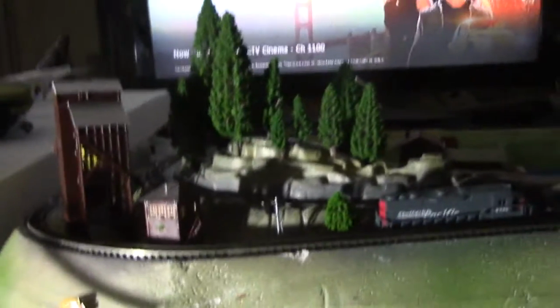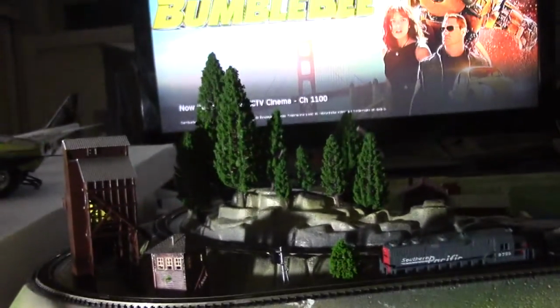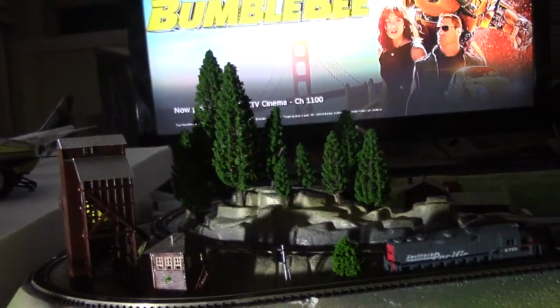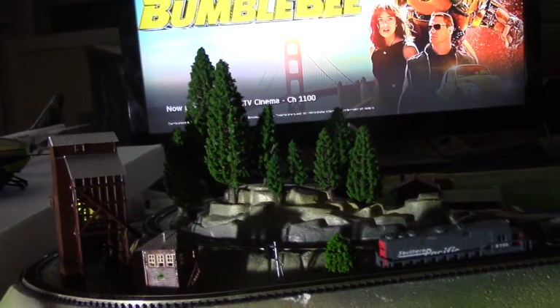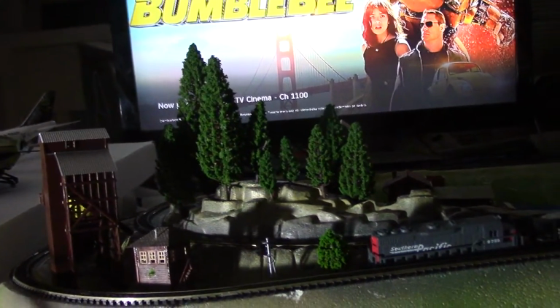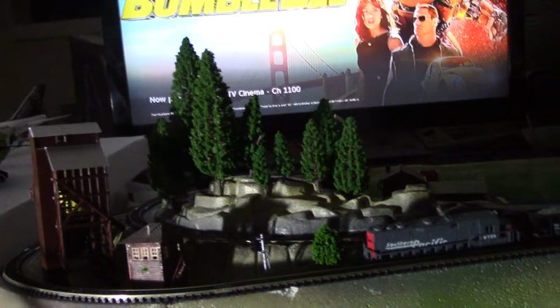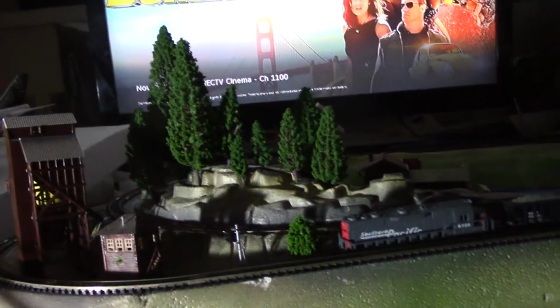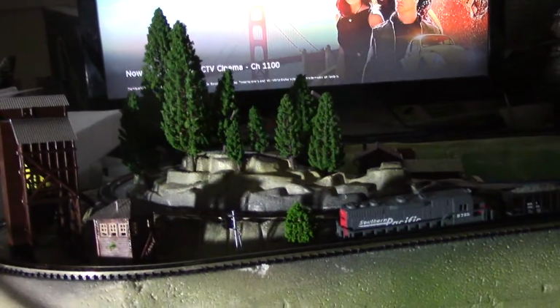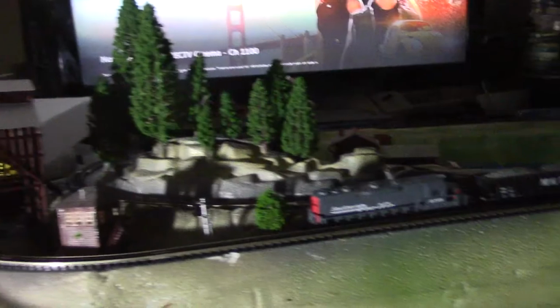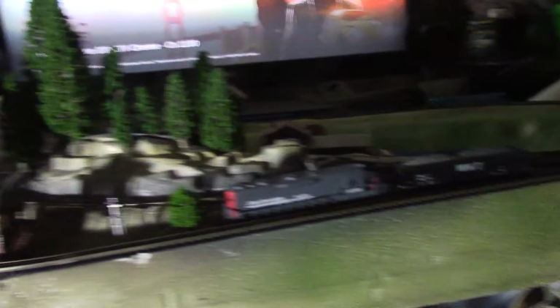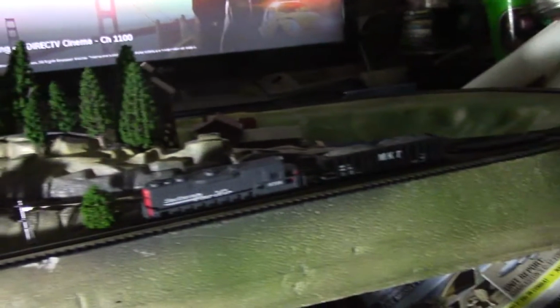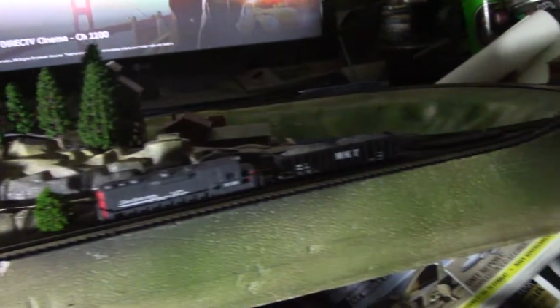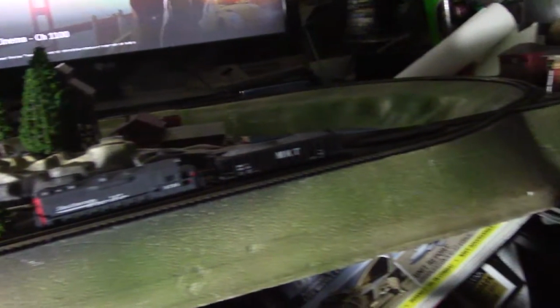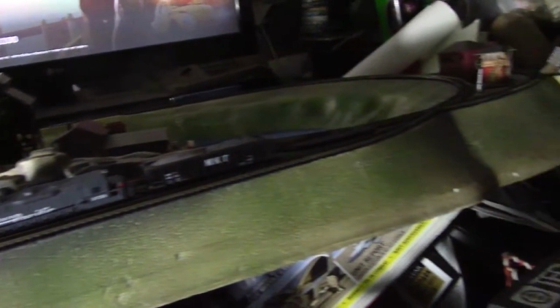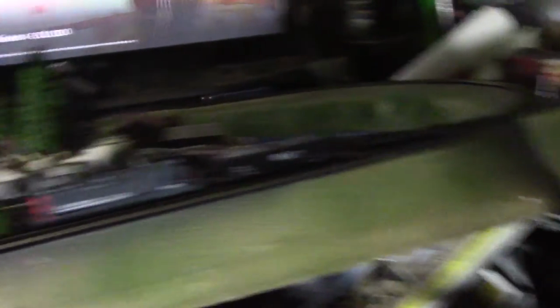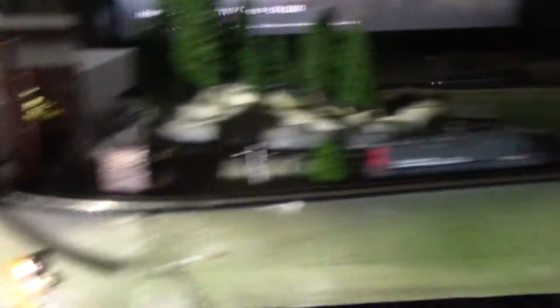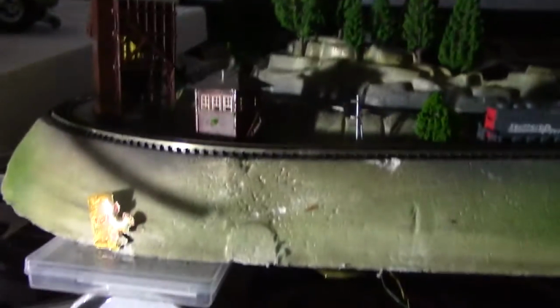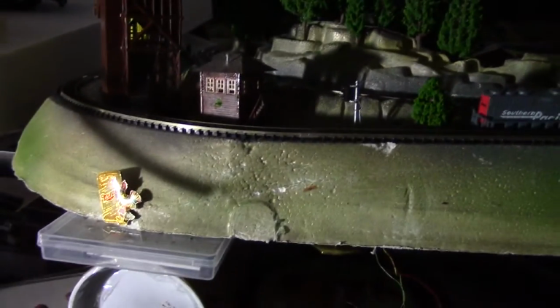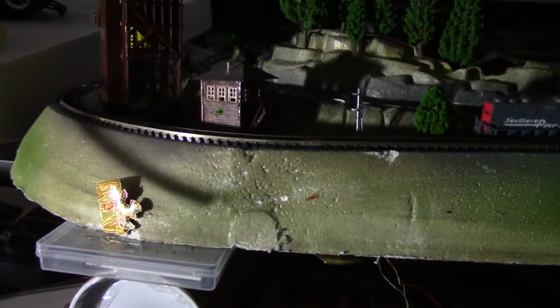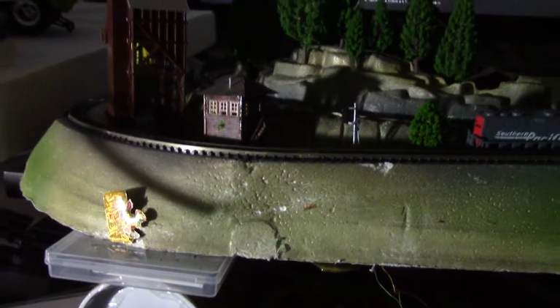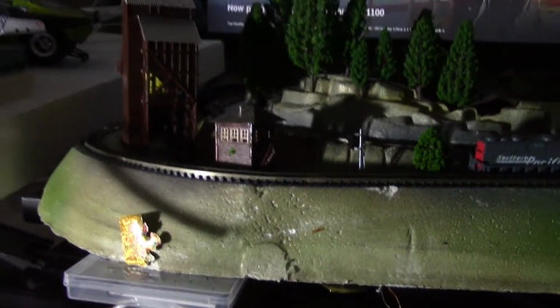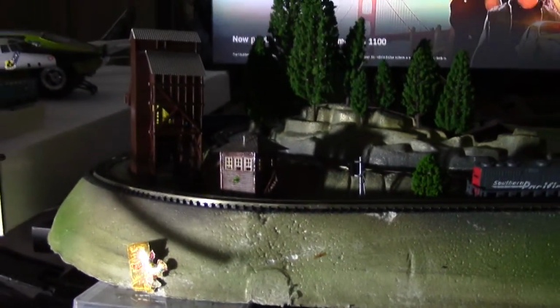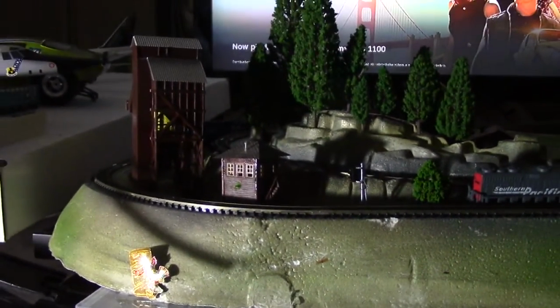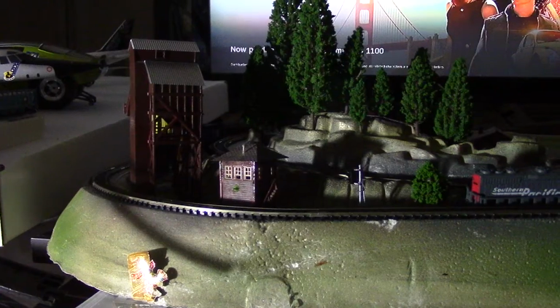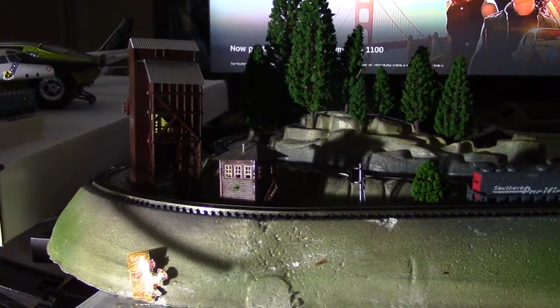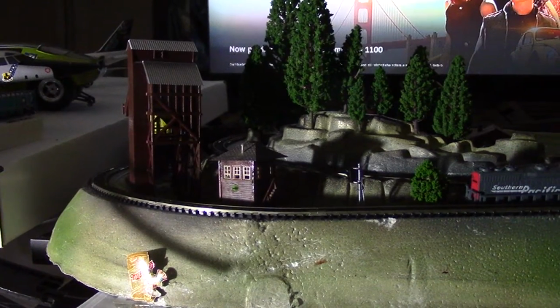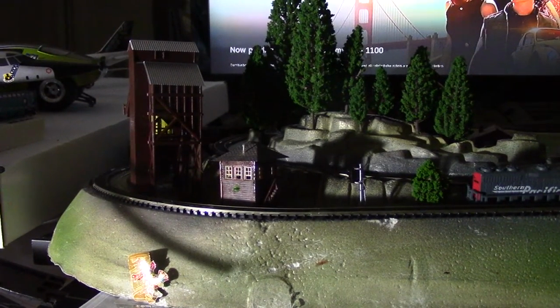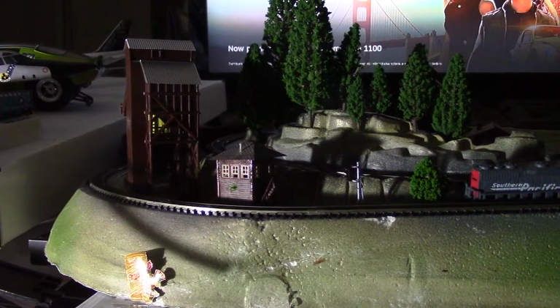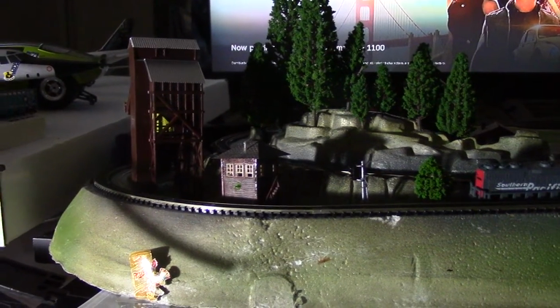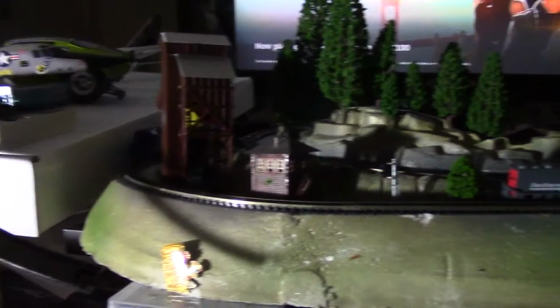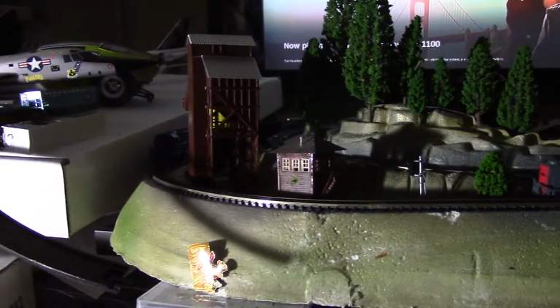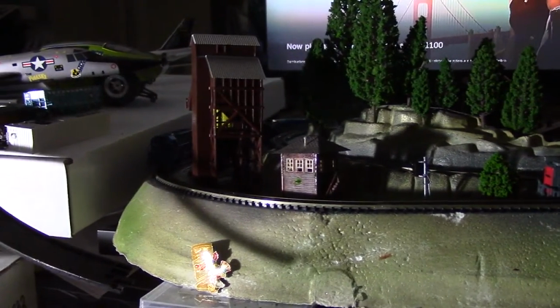Do I have this thing on? Or off? I don't know. Okay, so this is Hanksville and here we go. We'll see the car come through — the train — coming here.